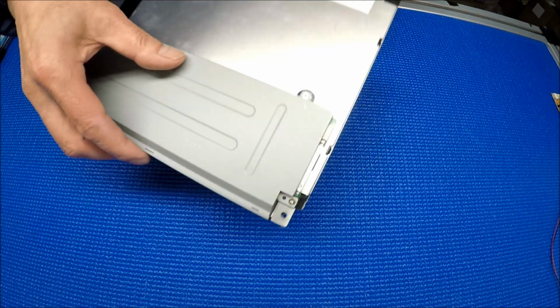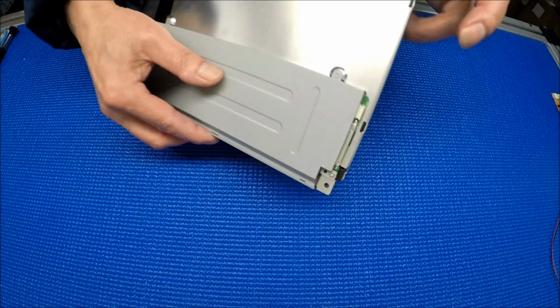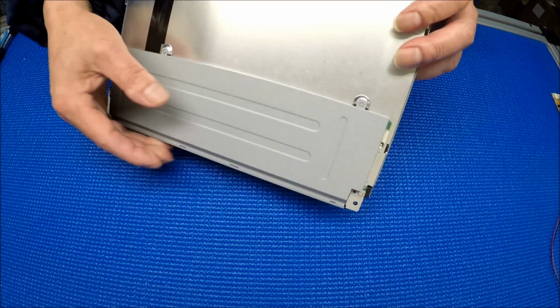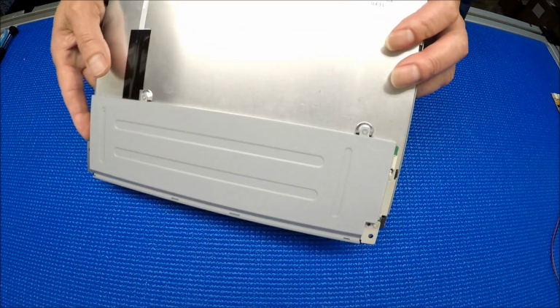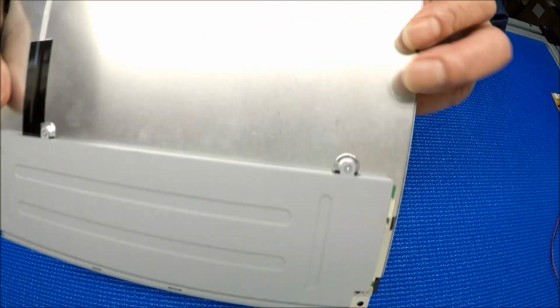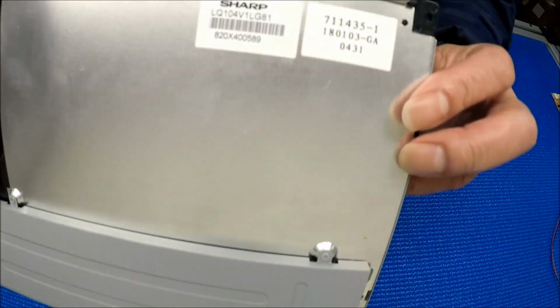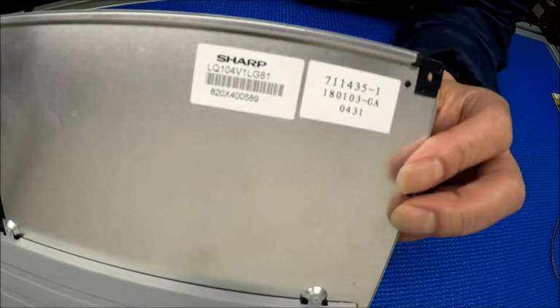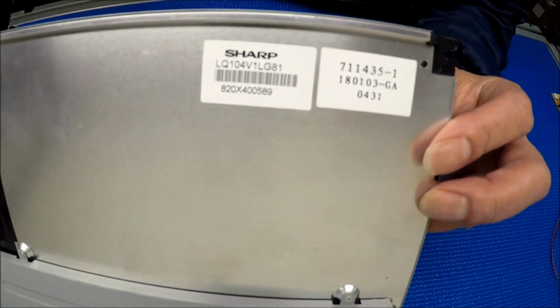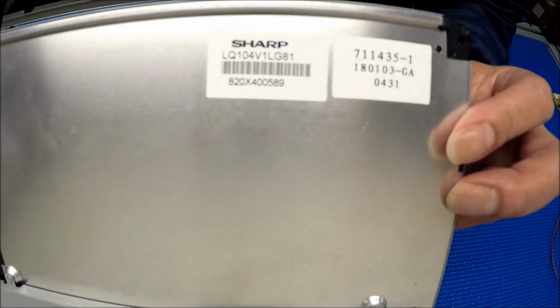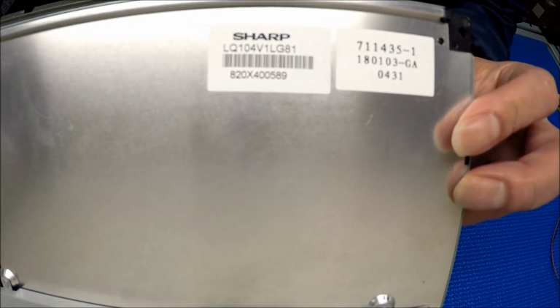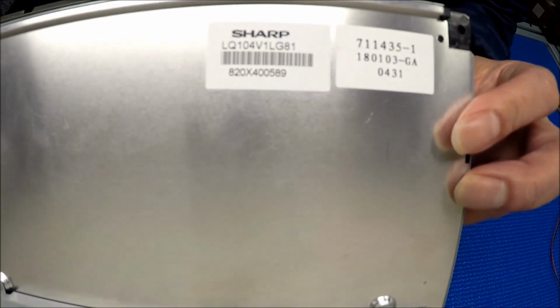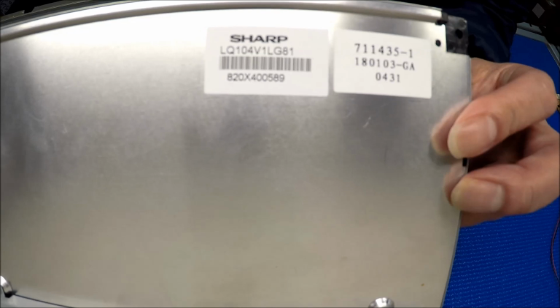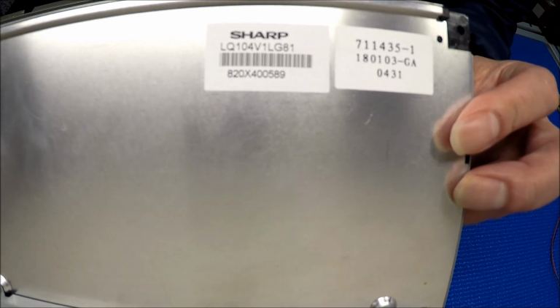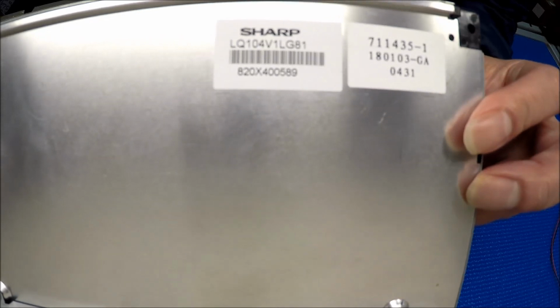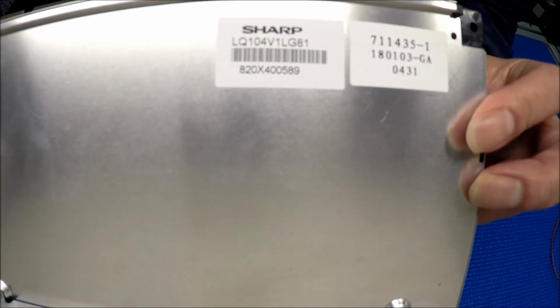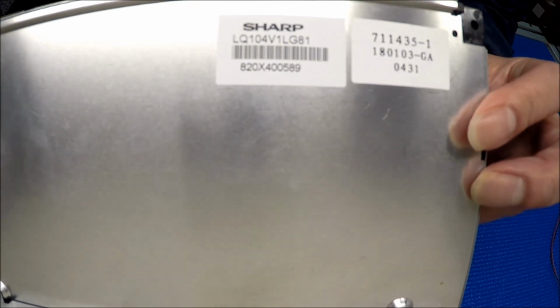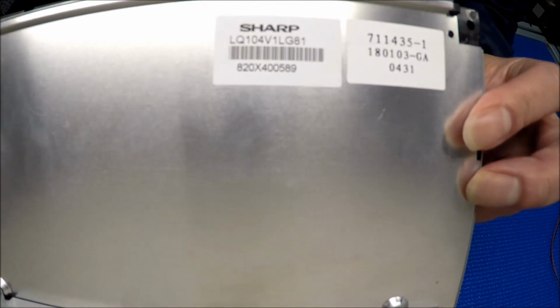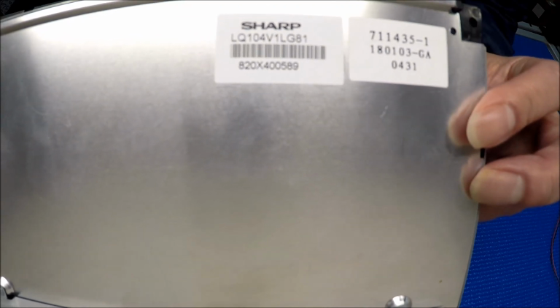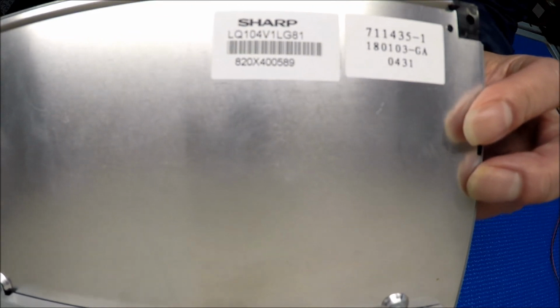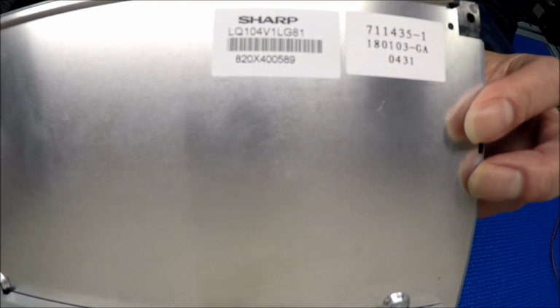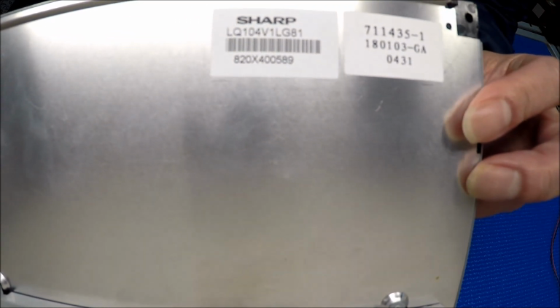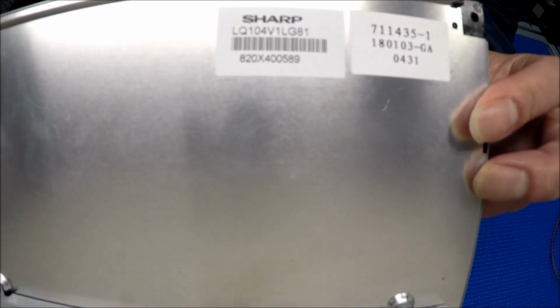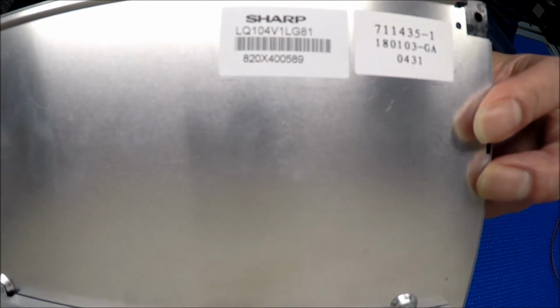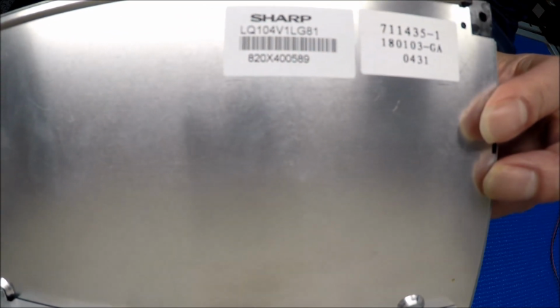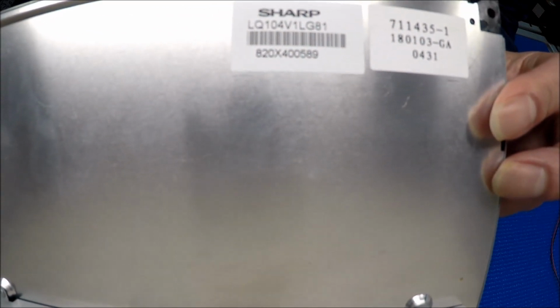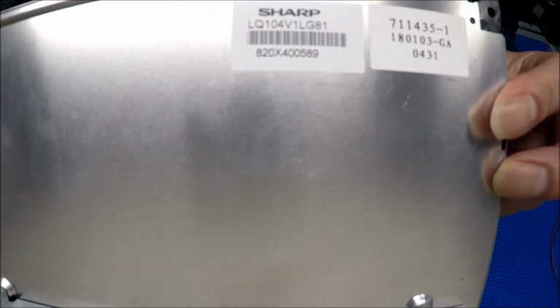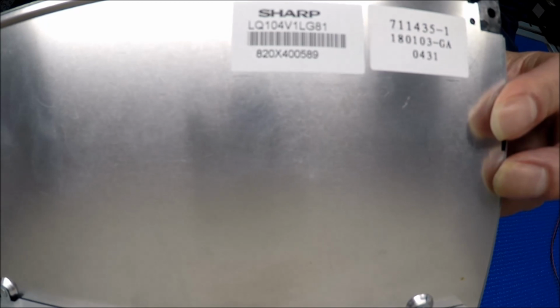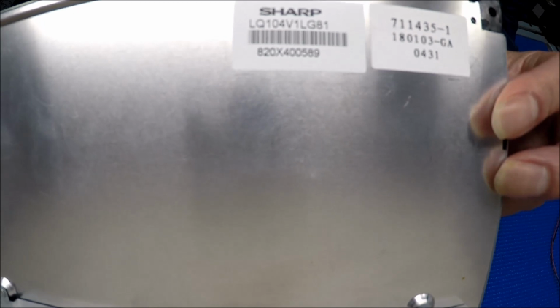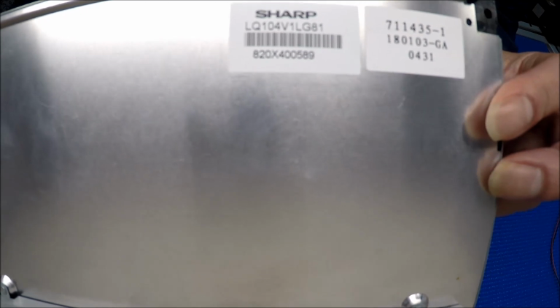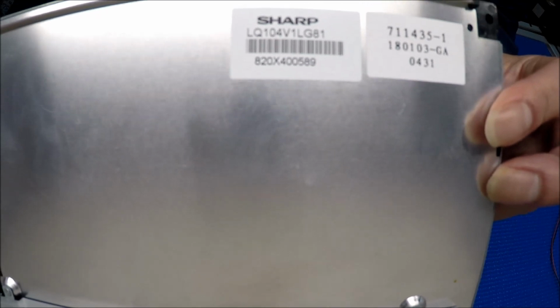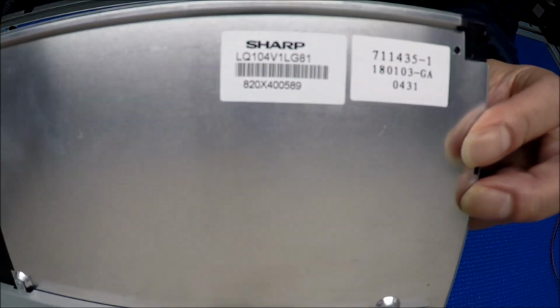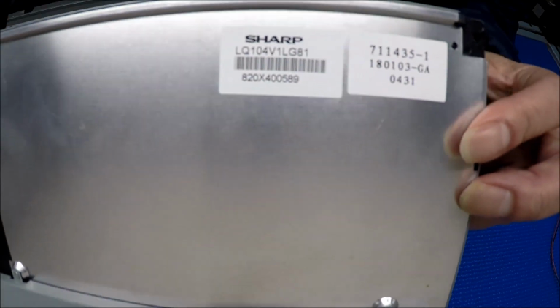This is a 10.4 inch screen made by Sharp. The part number is LQ104V1LG81.